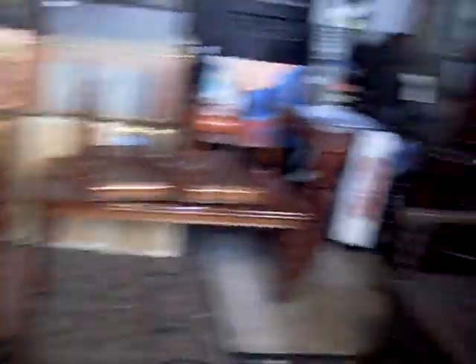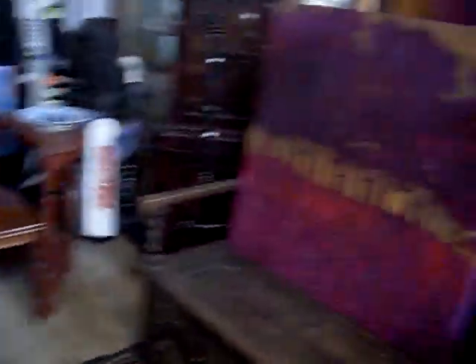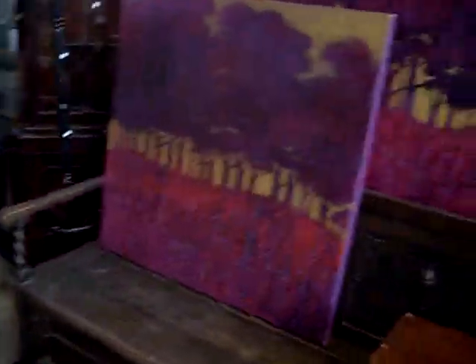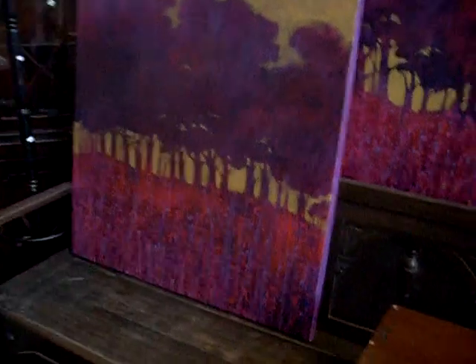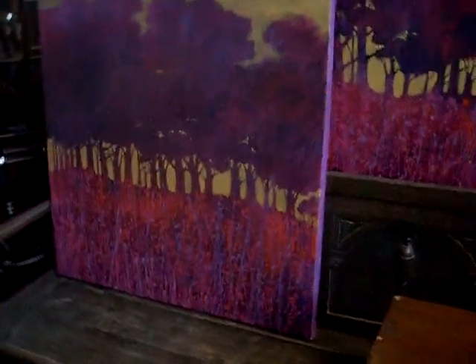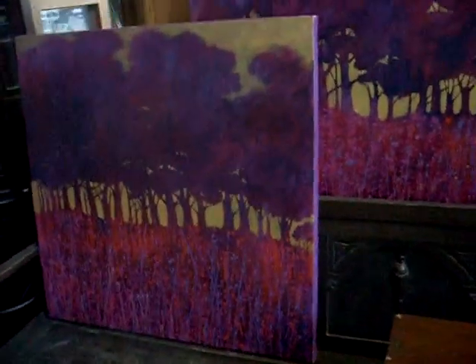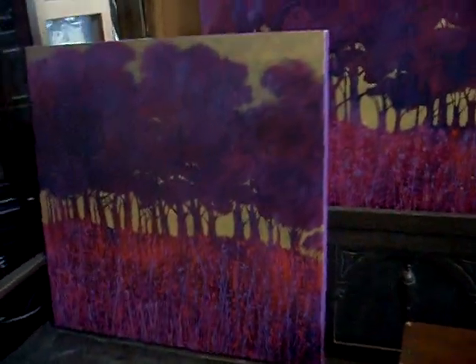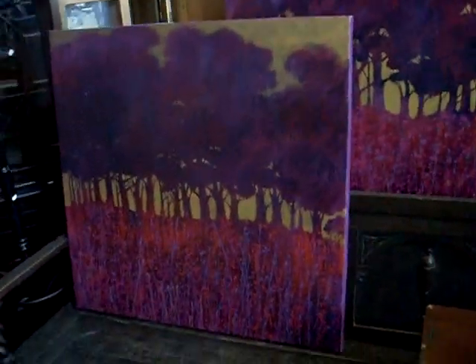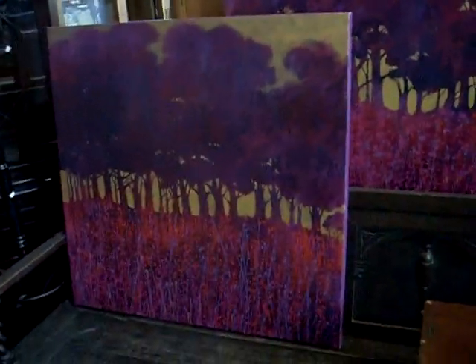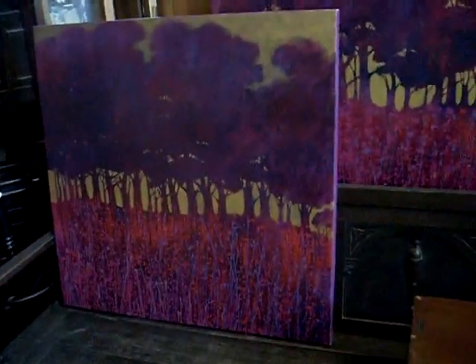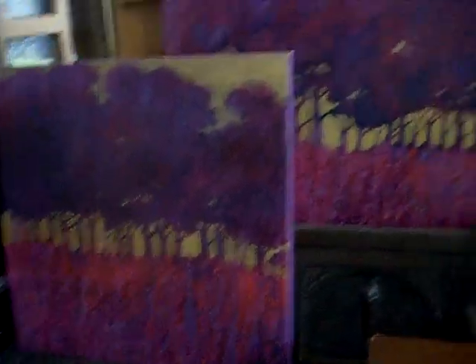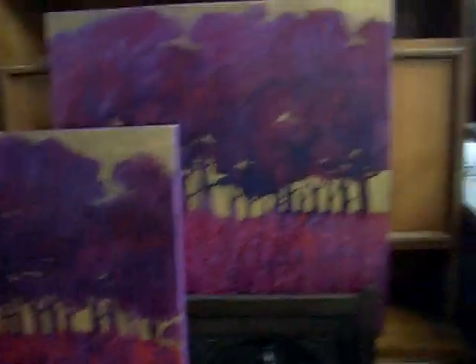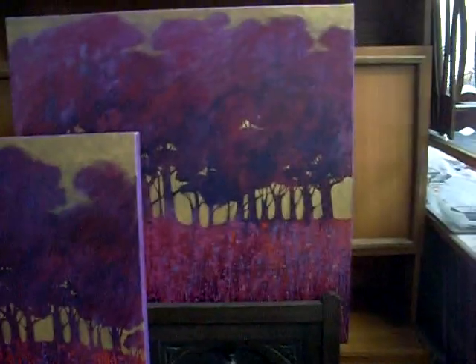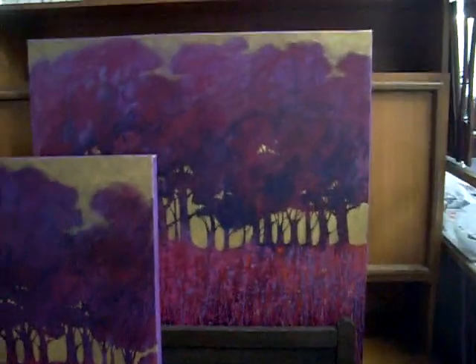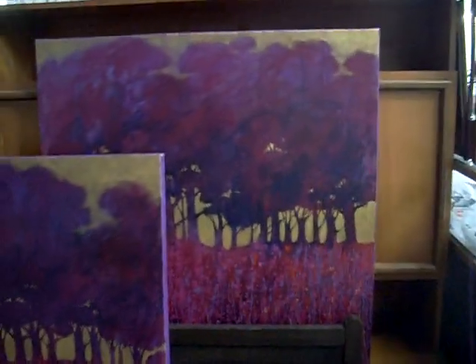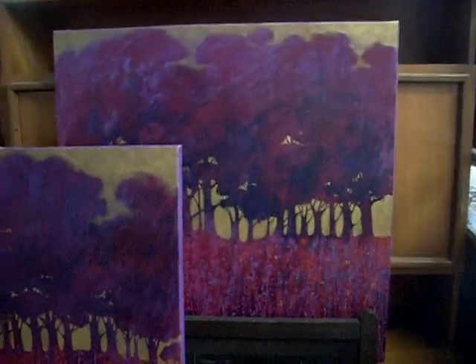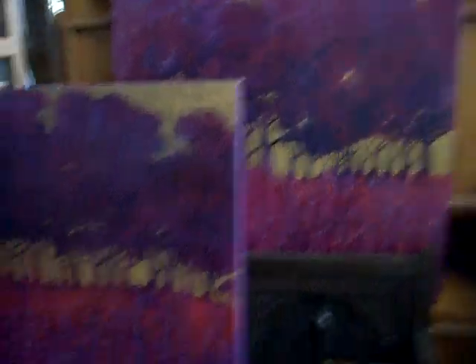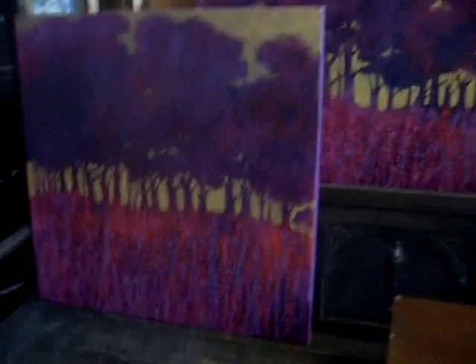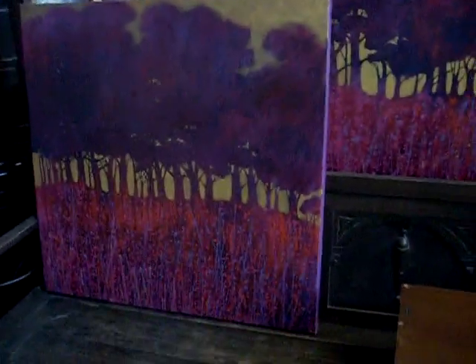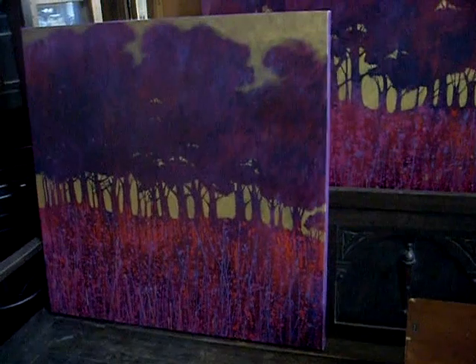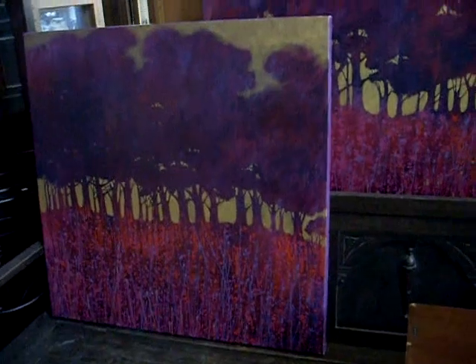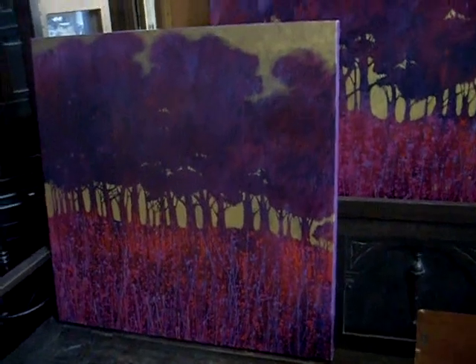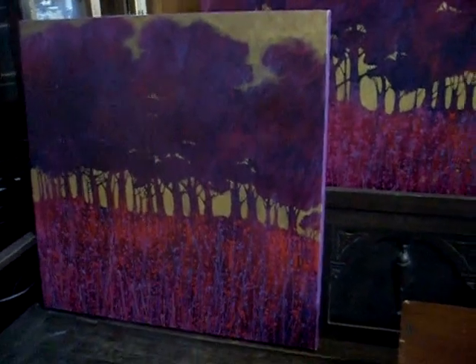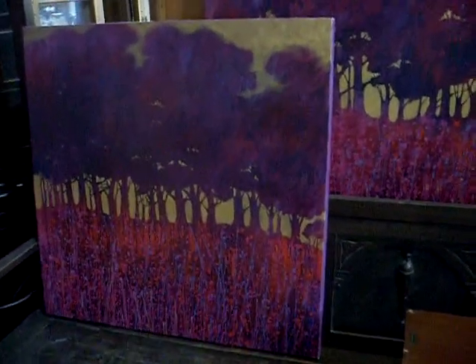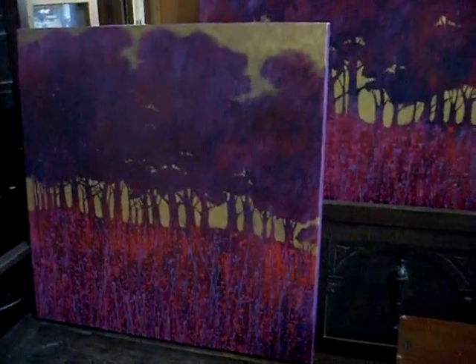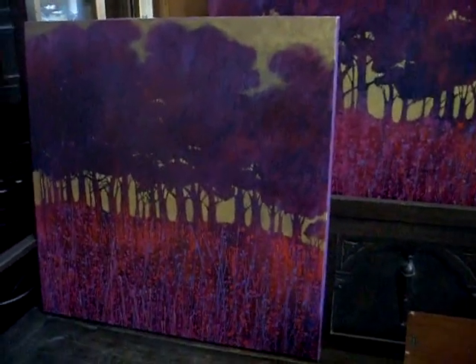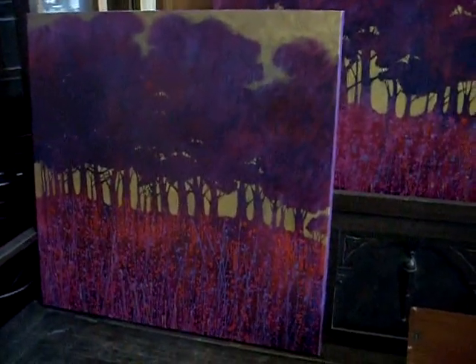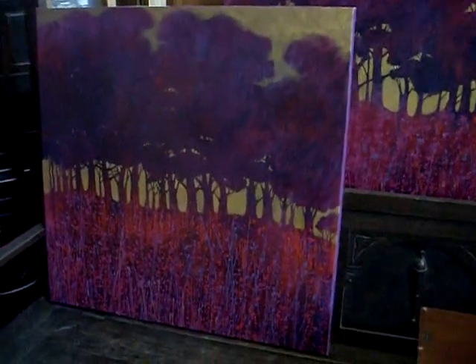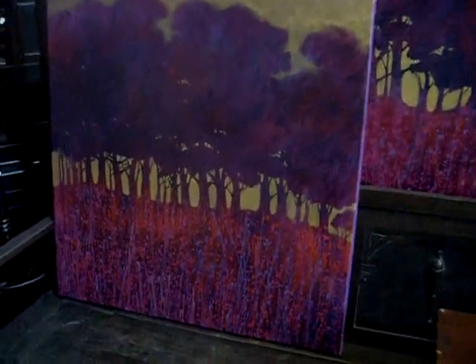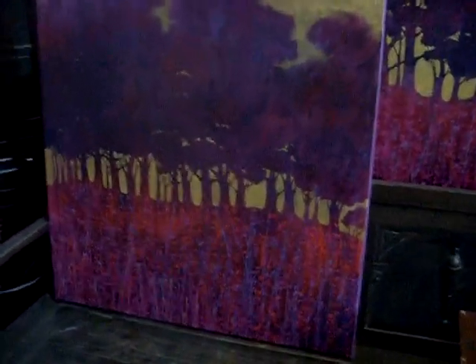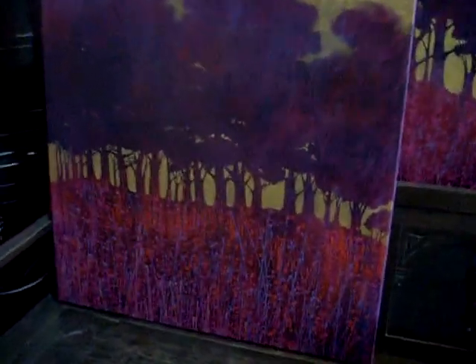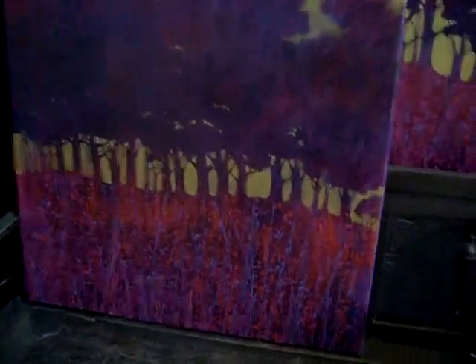These are quite nice as well — a big pair of Gavin Burt oil paintings, Peninsula 1 and Peninsula 2. Really quite nice, lovely sort of purples and pinky colours with the silhouettes of the trees.